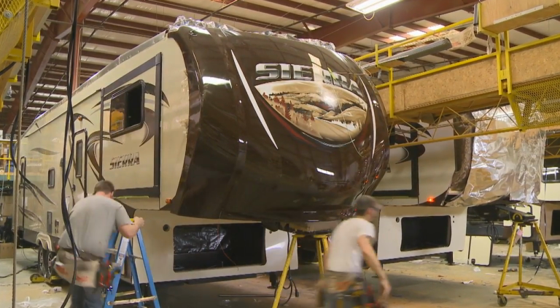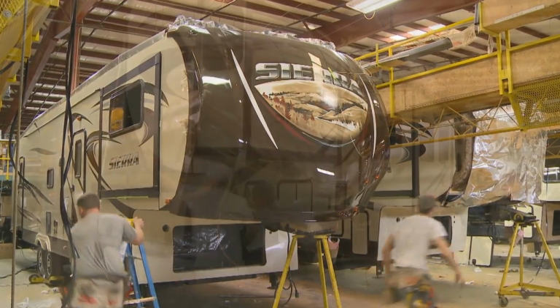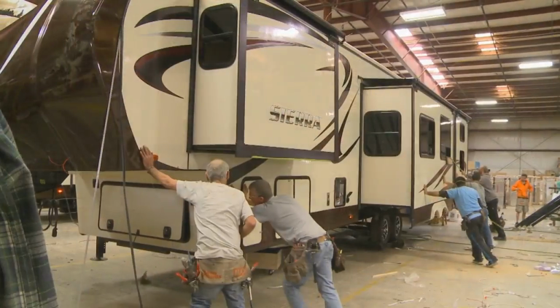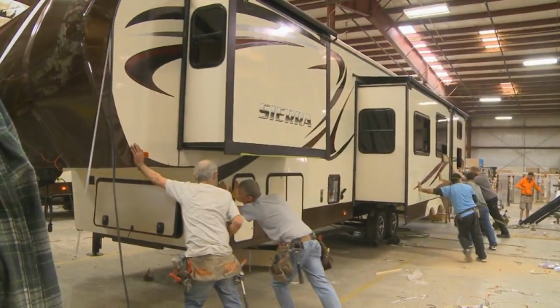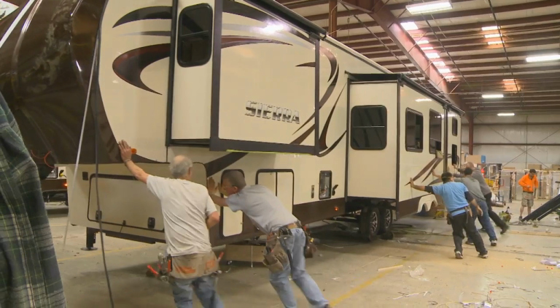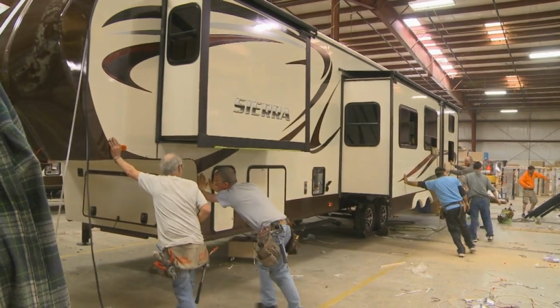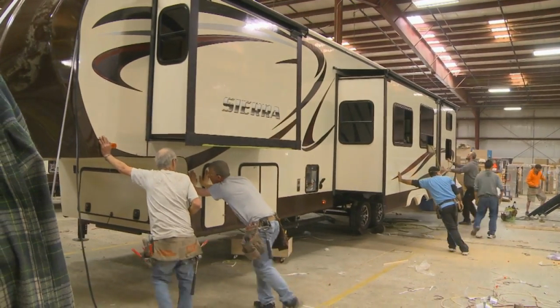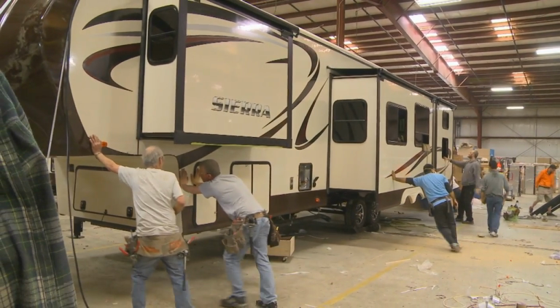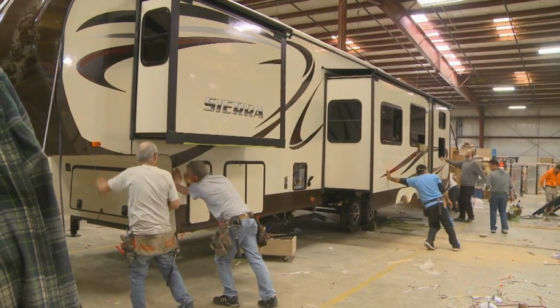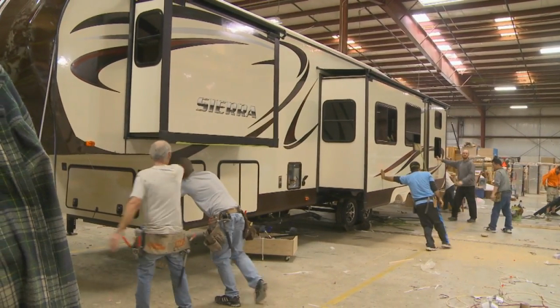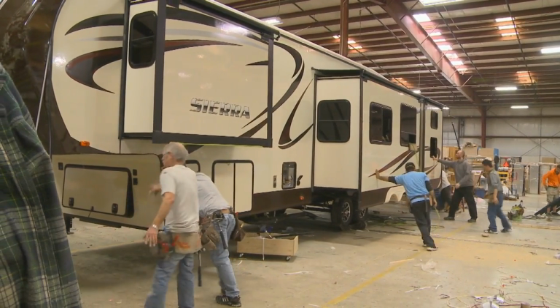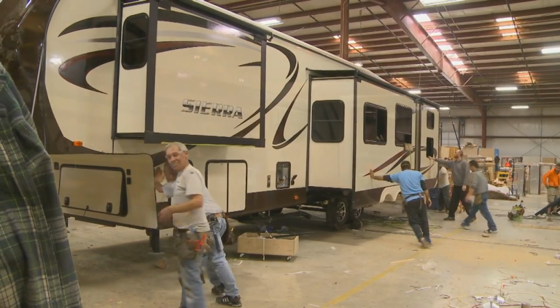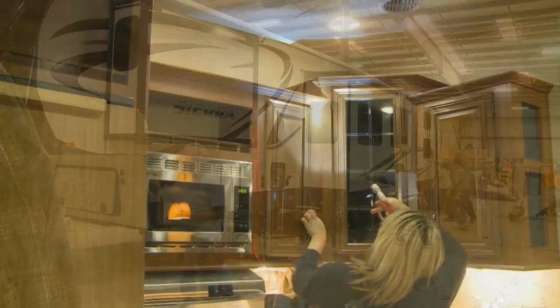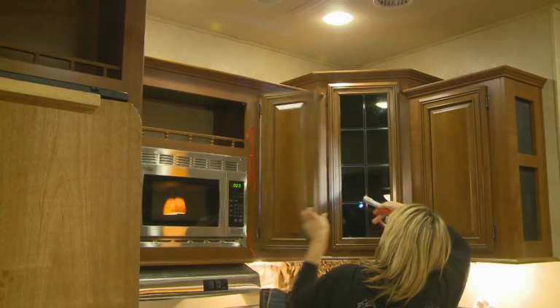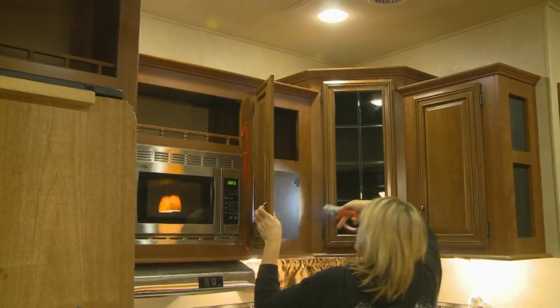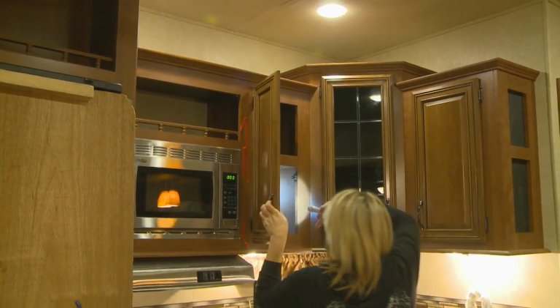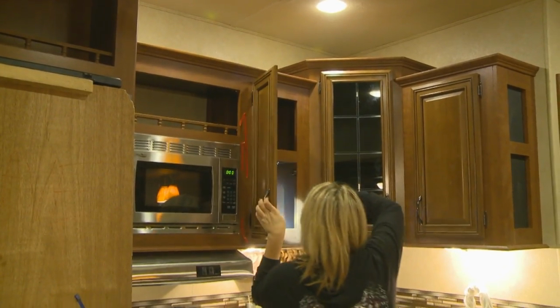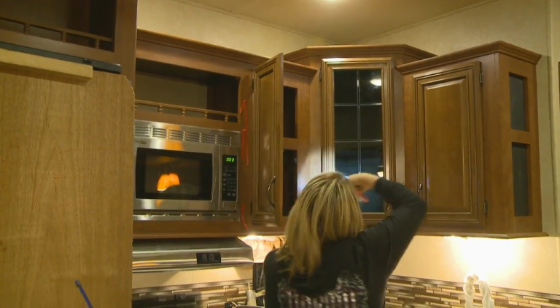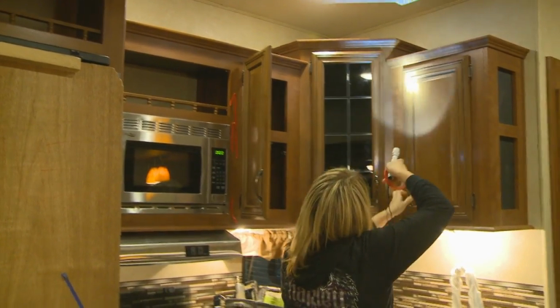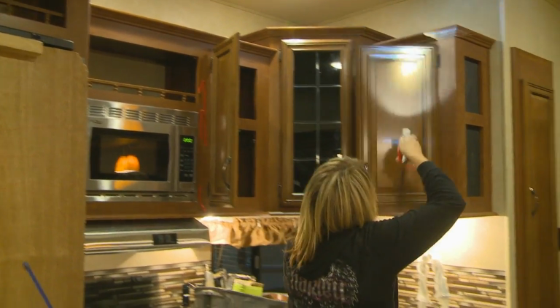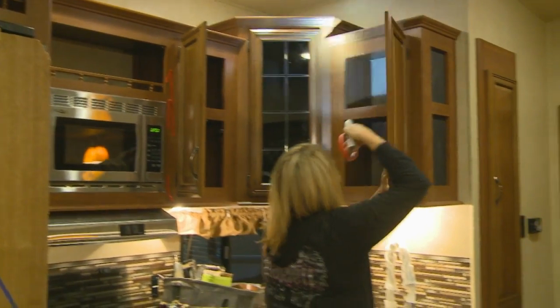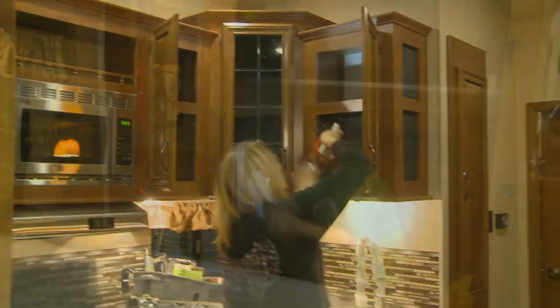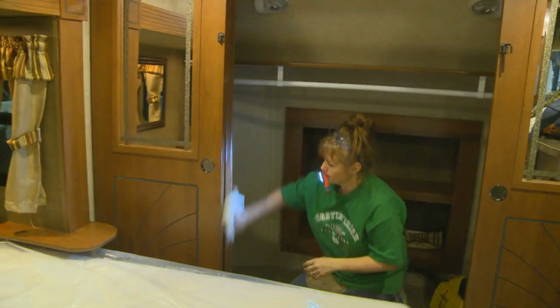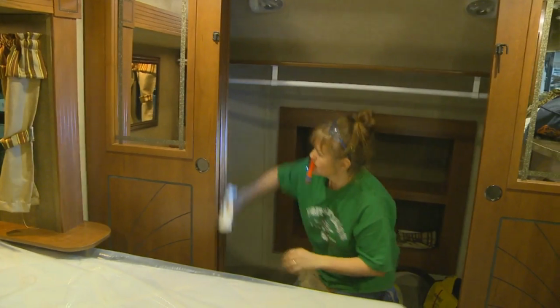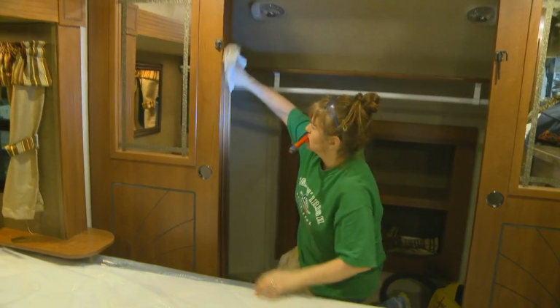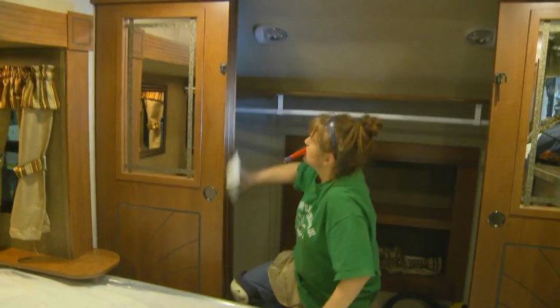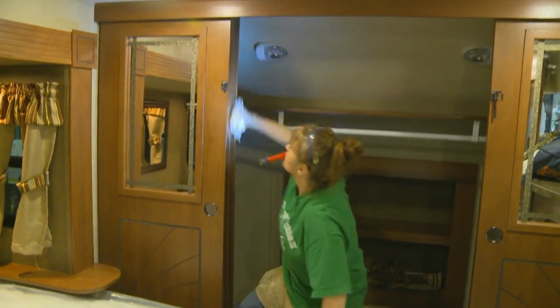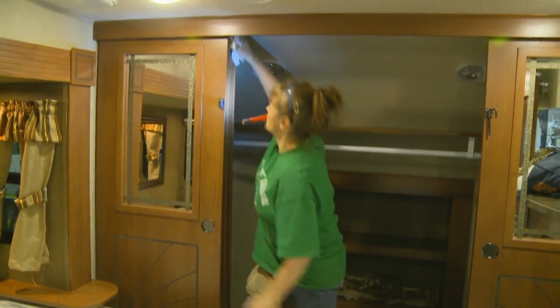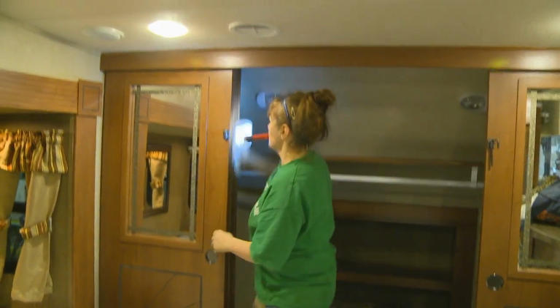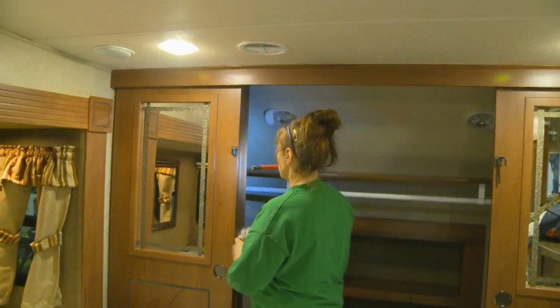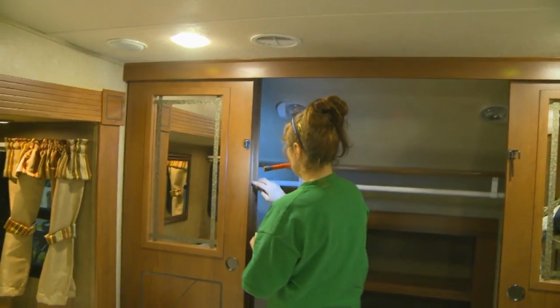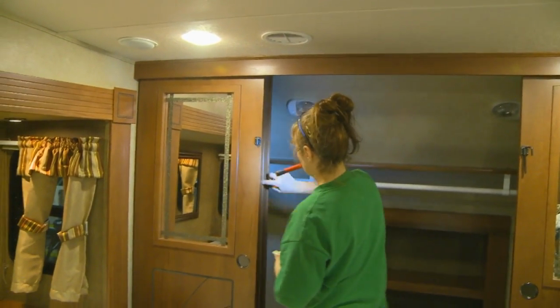And finally, we put units through Forest River's pre-delivery inspection facility on a weekly basis, ensuring that our high standards are met every time.